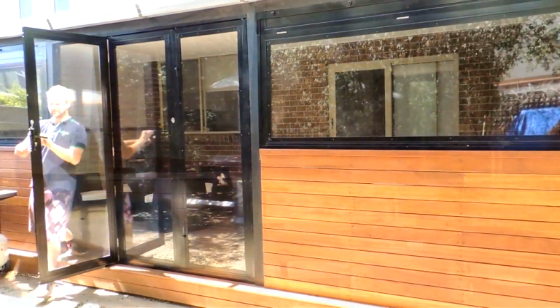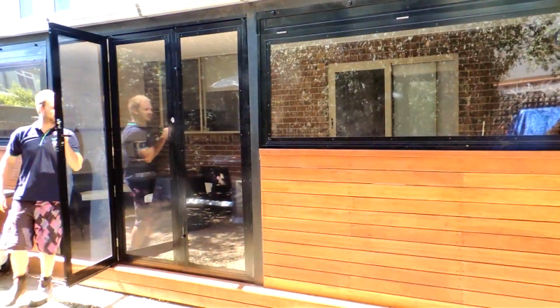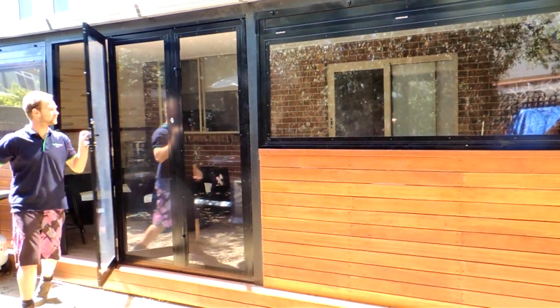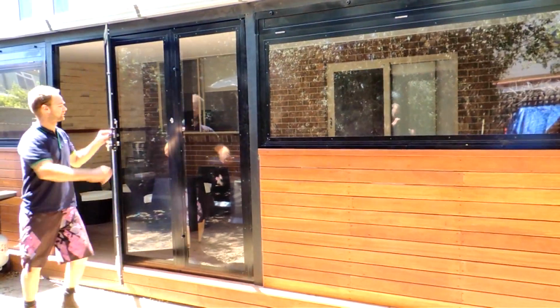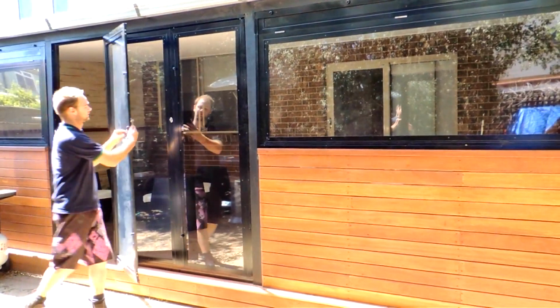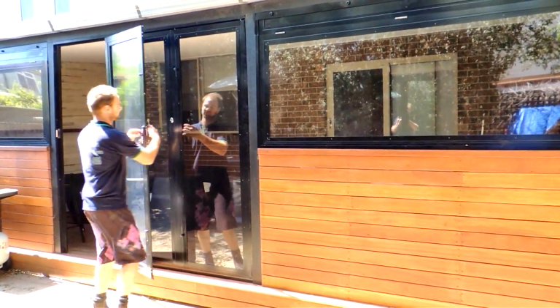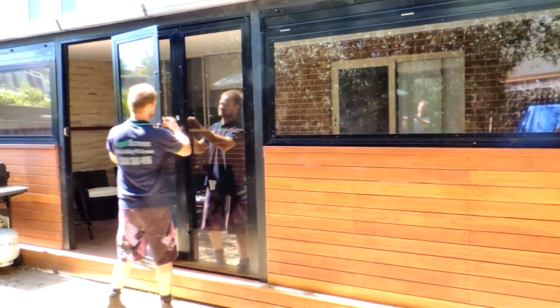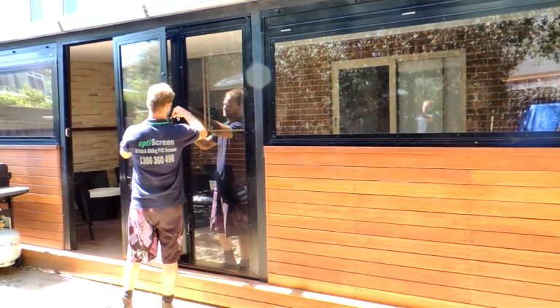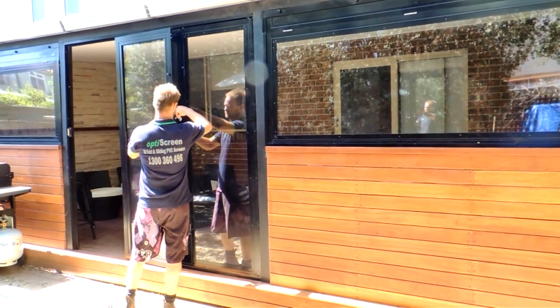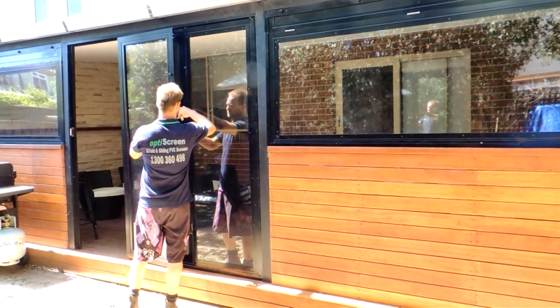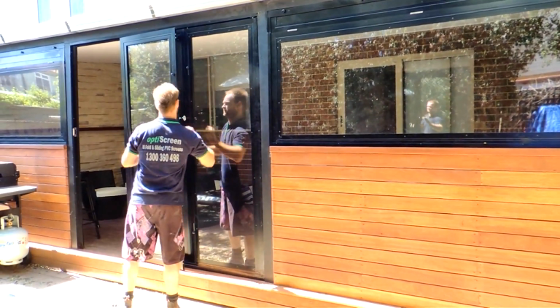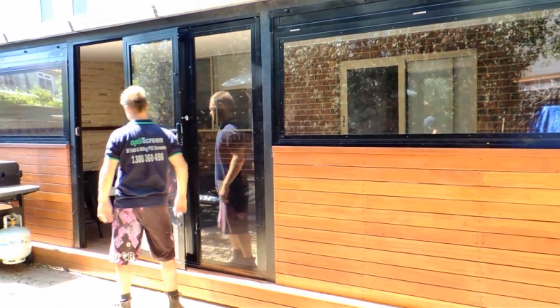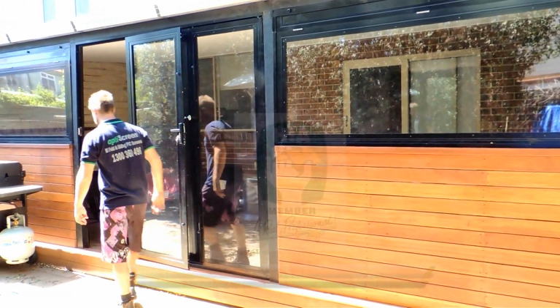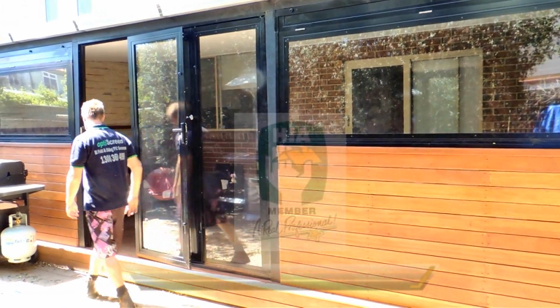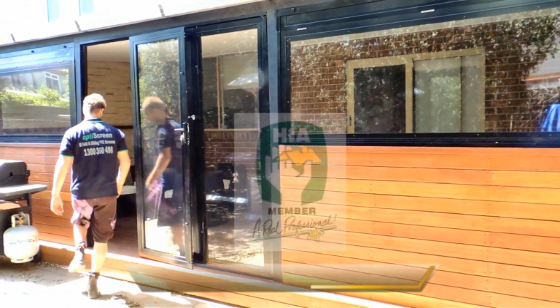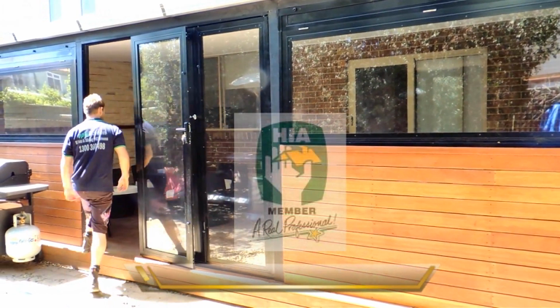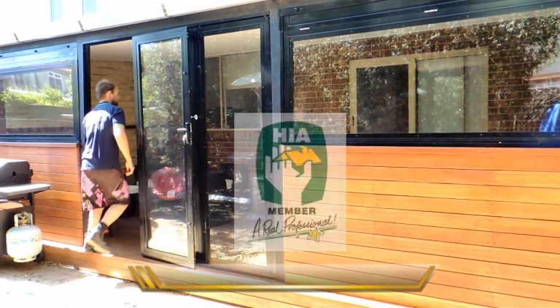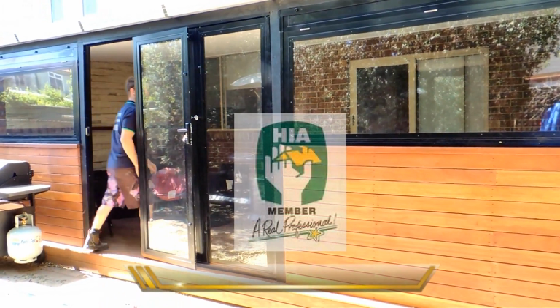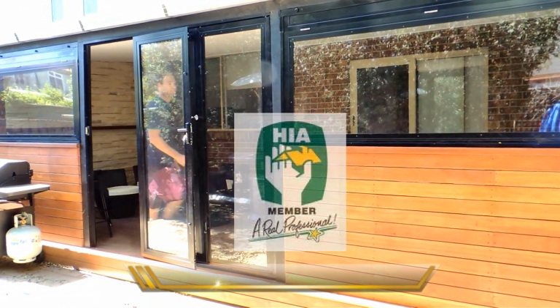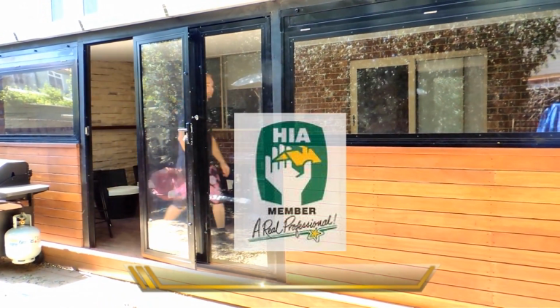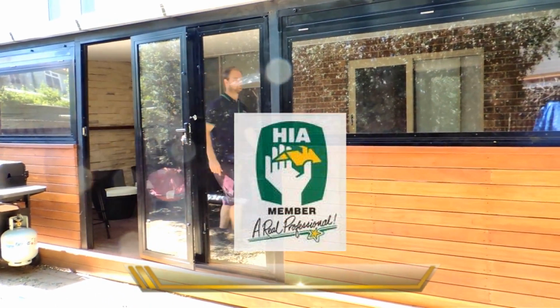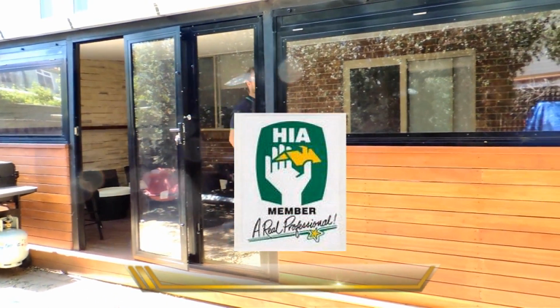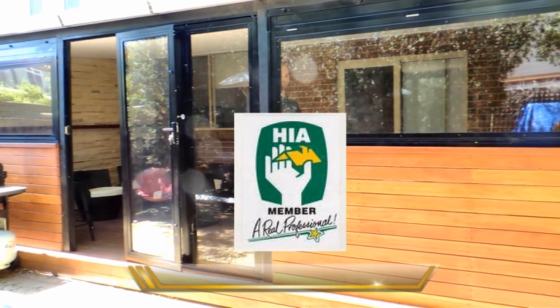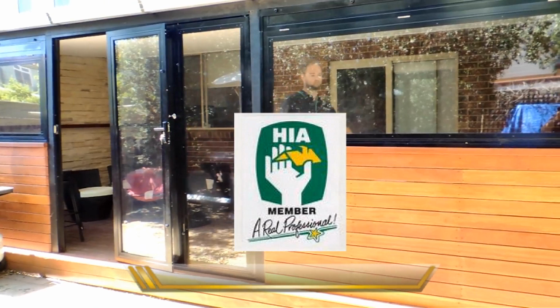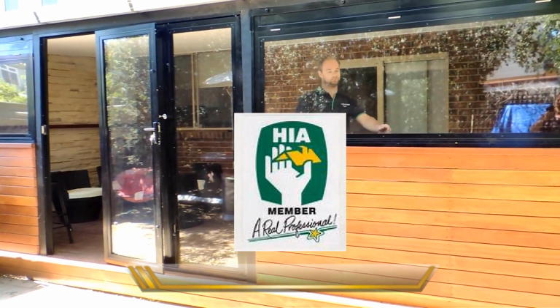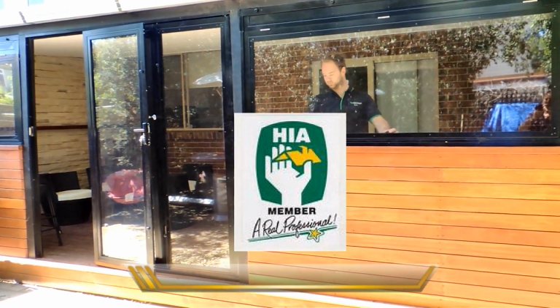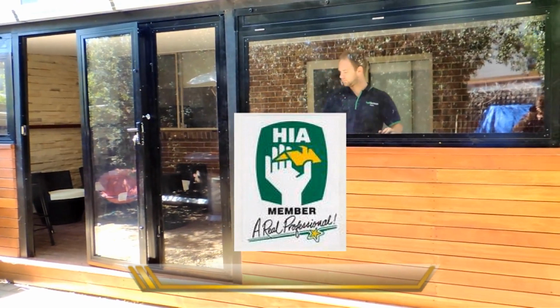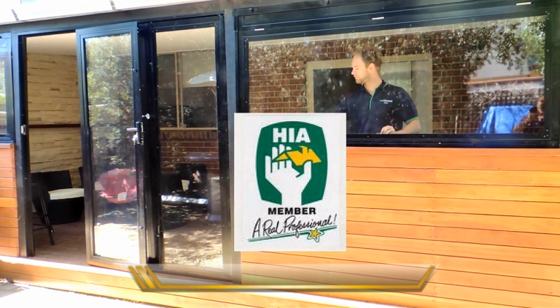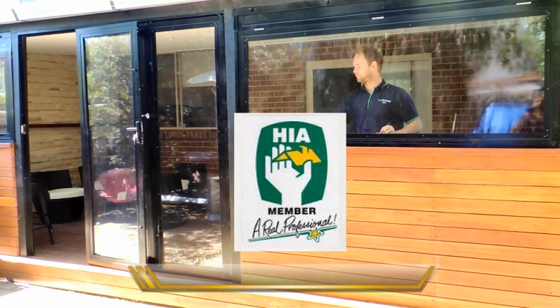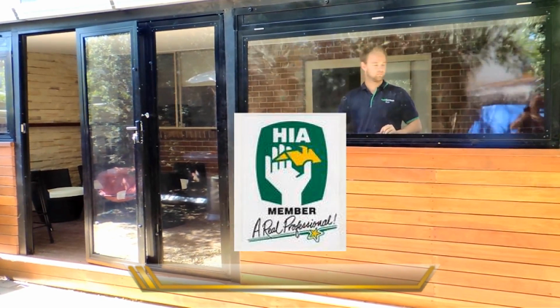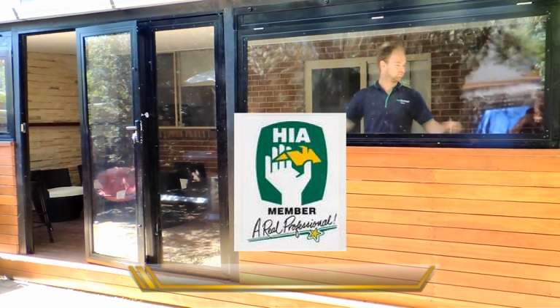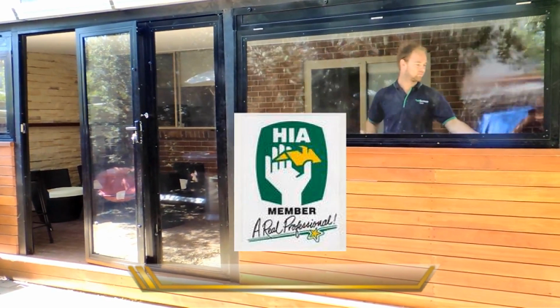Accredited member of the Housing Industry Association for more than 25 years, all our work is finished to a high standard and fully guaranteed.